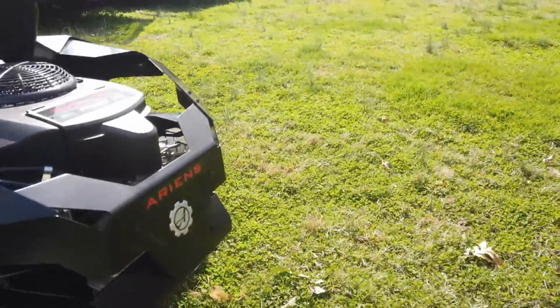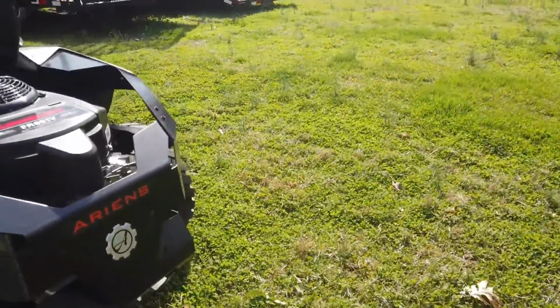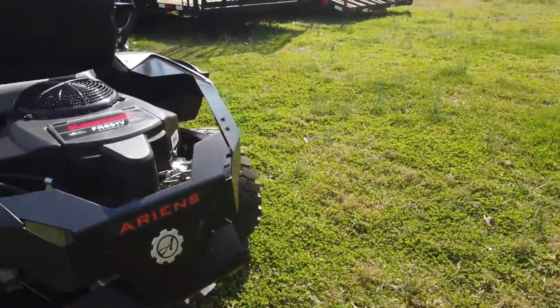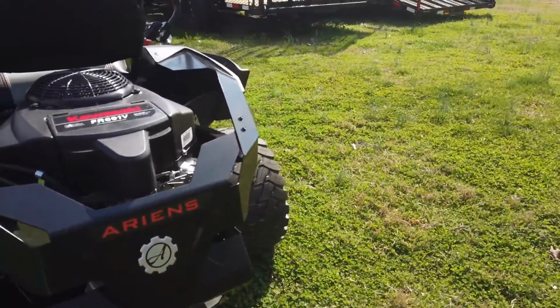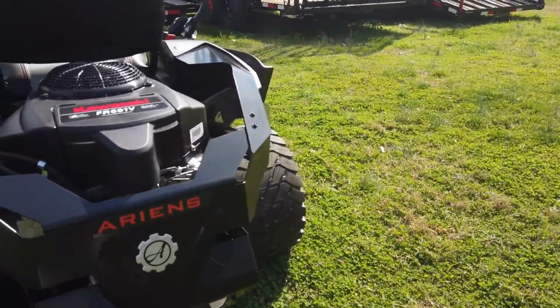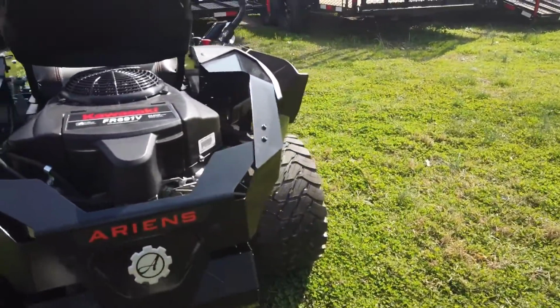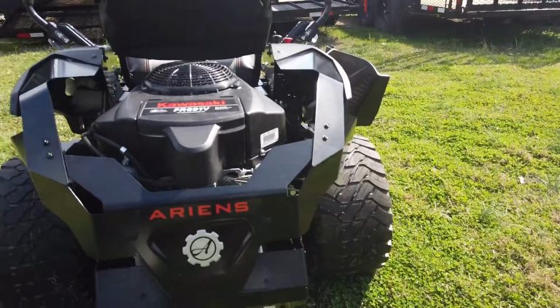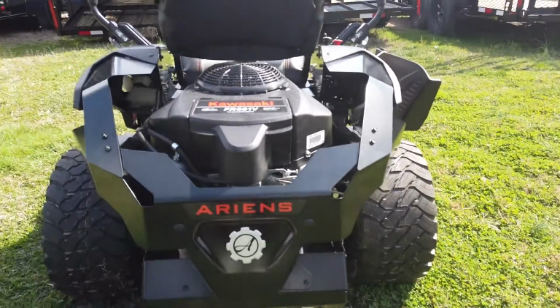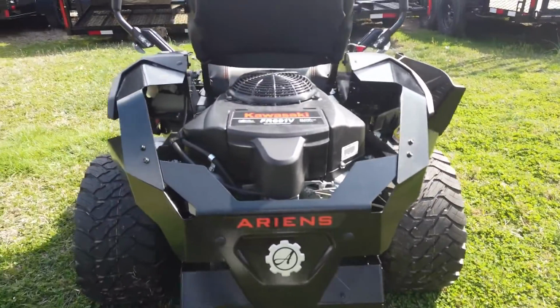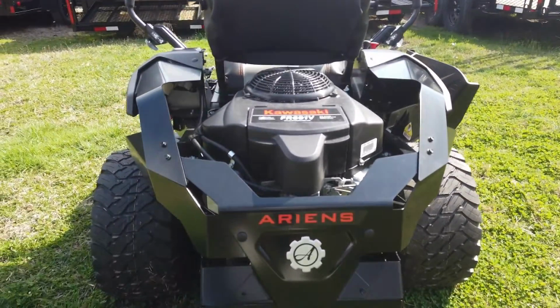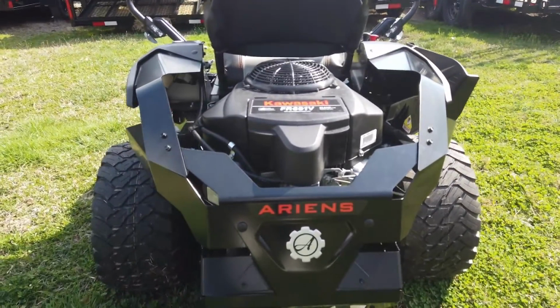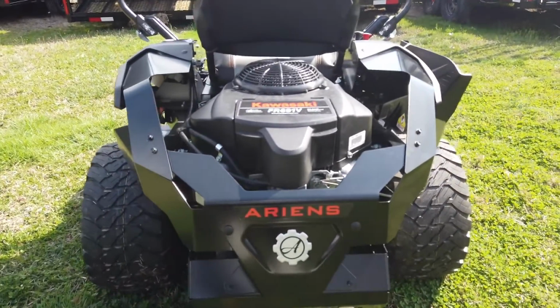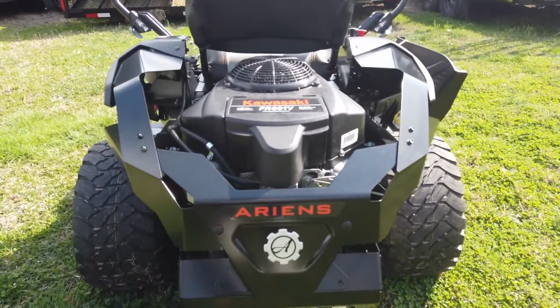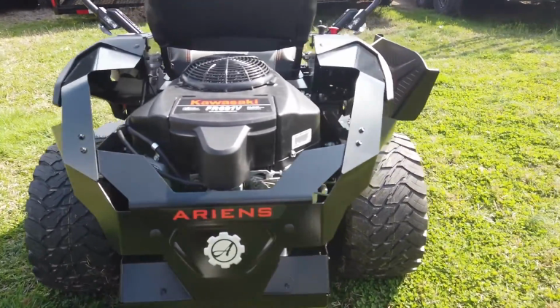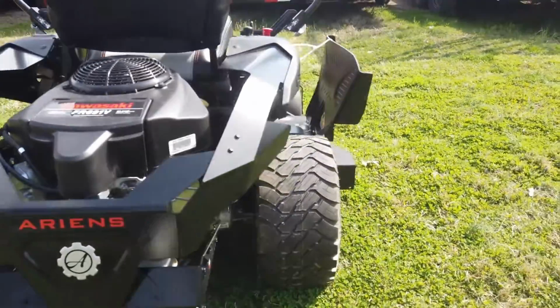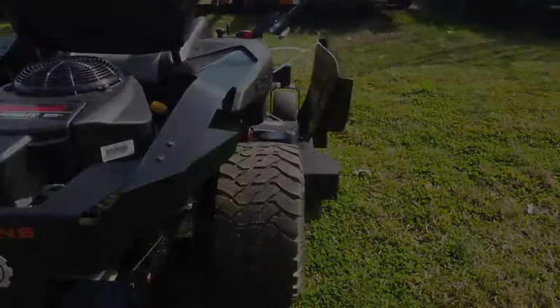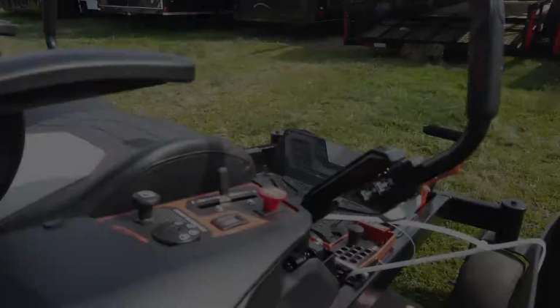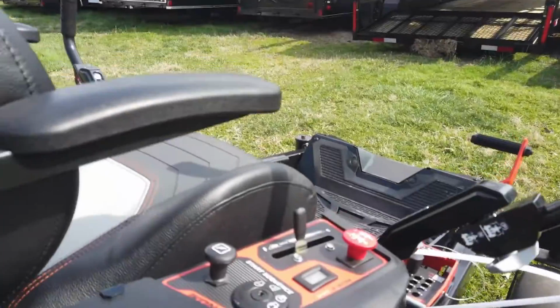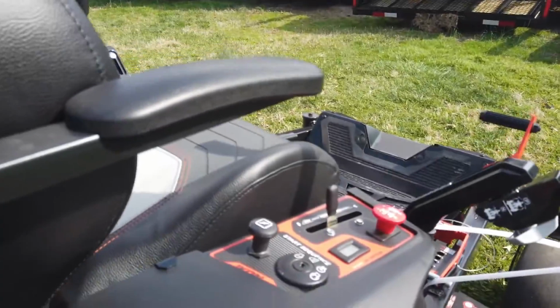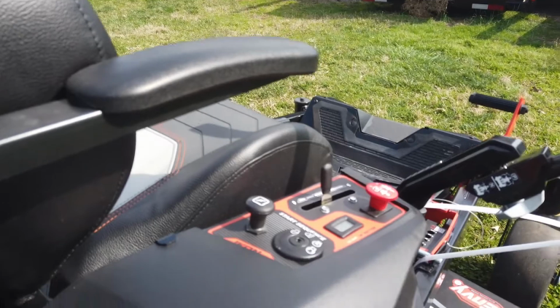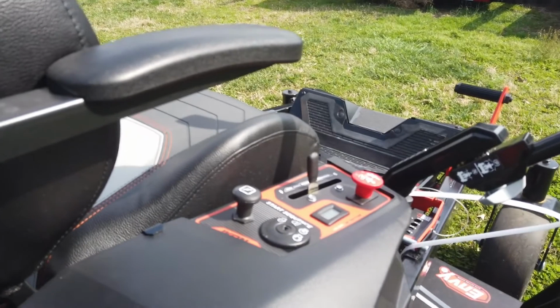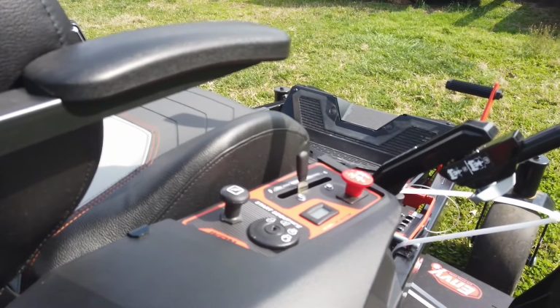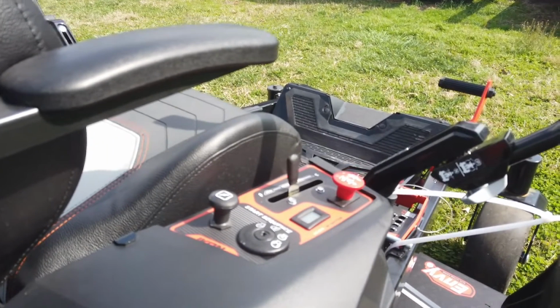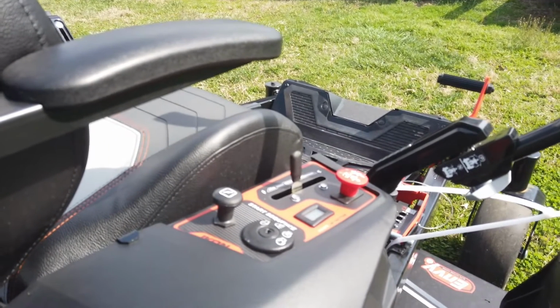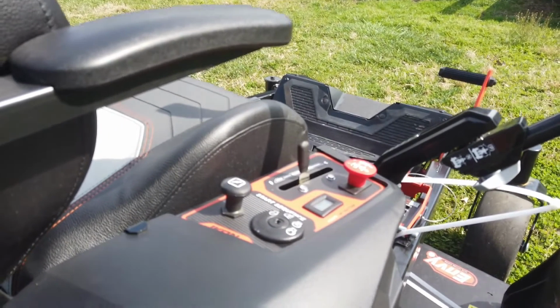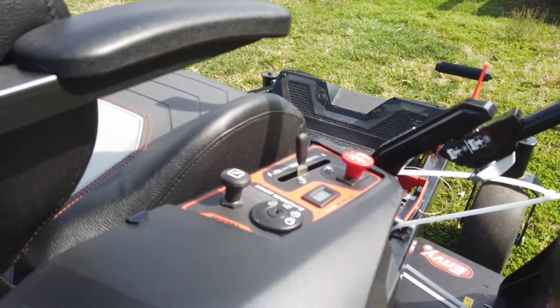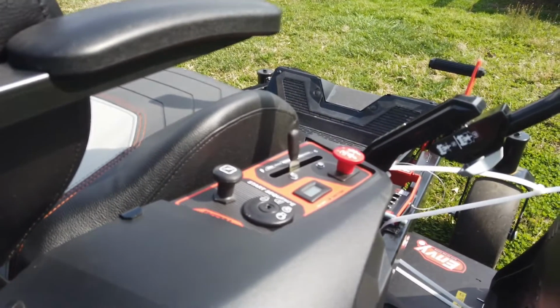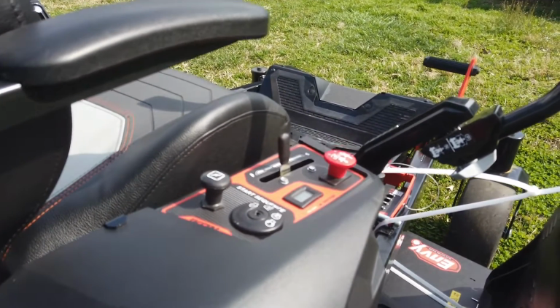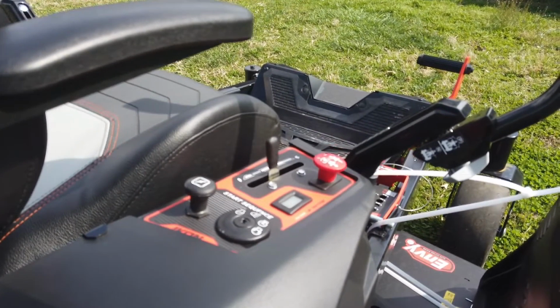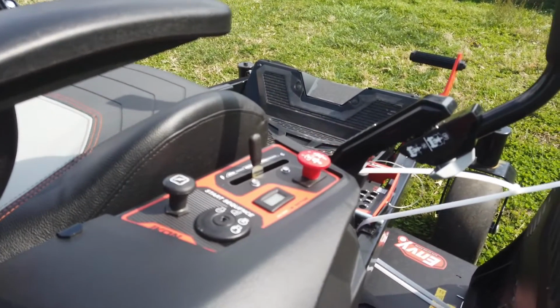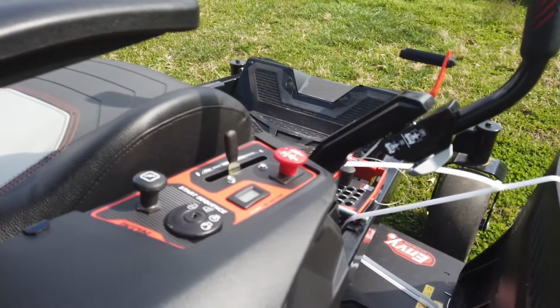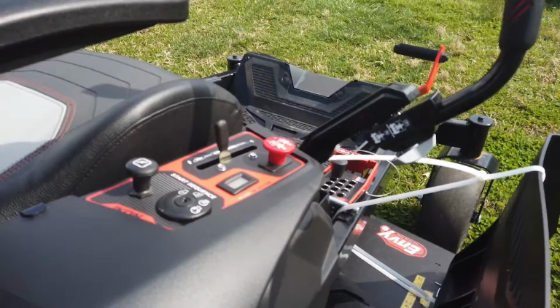An FR691V Kawasaki engine, along with your controls, your throttle and your ignition.